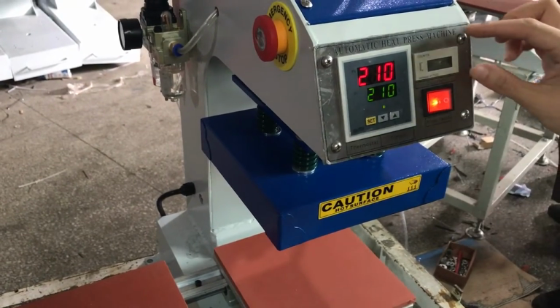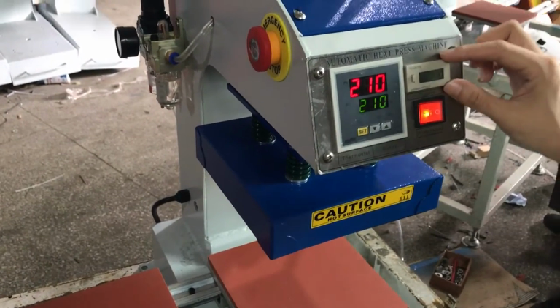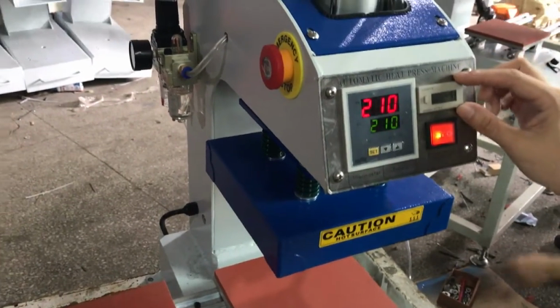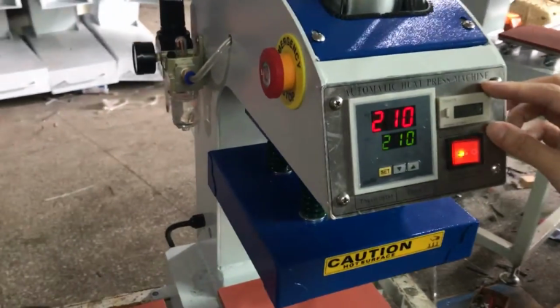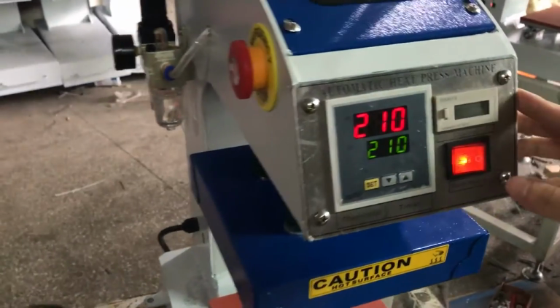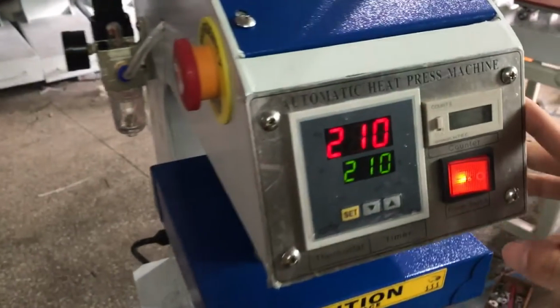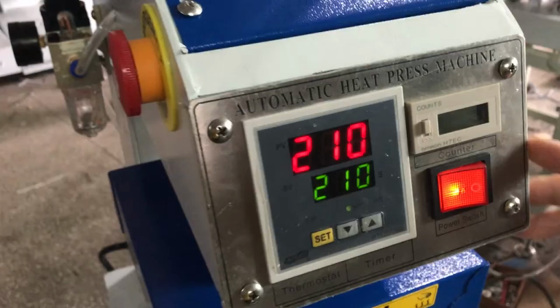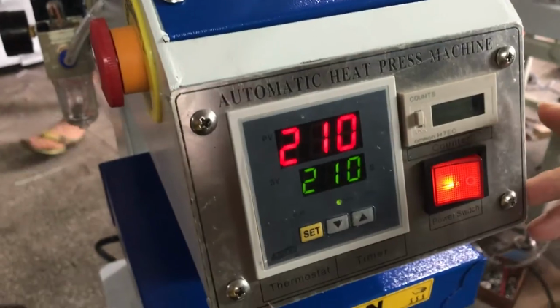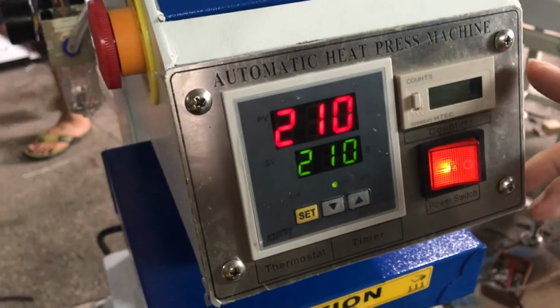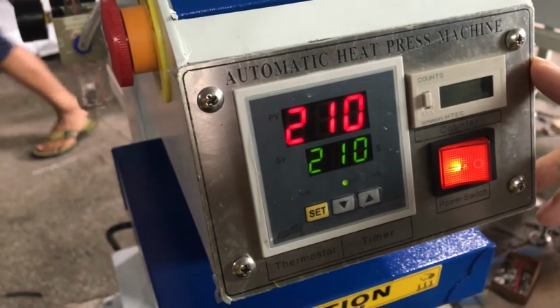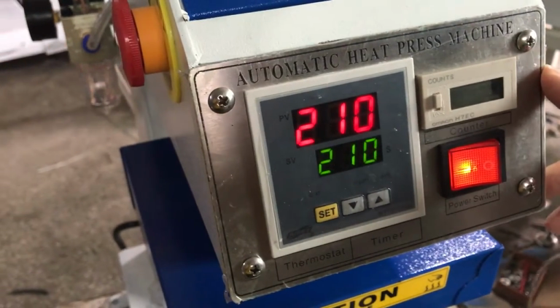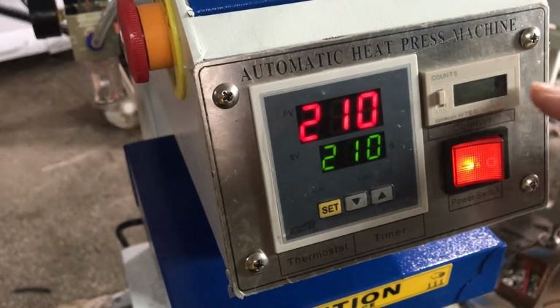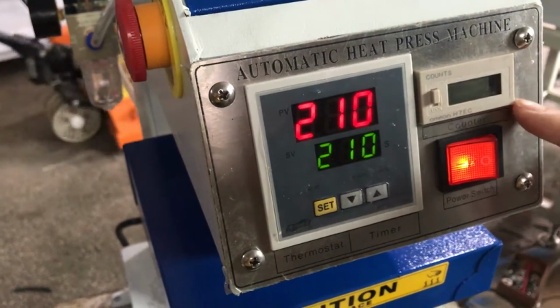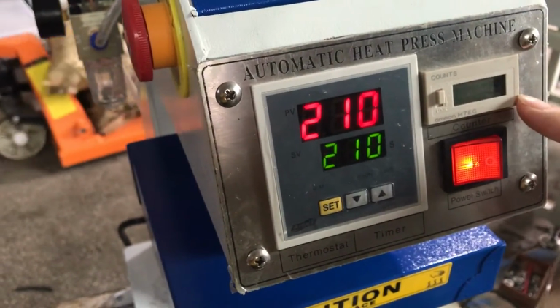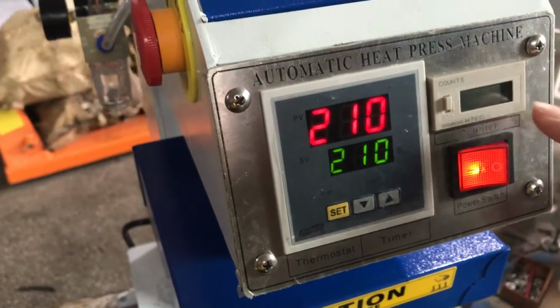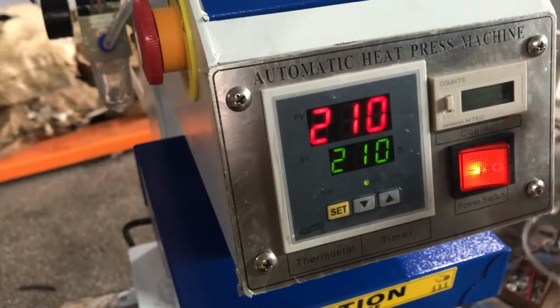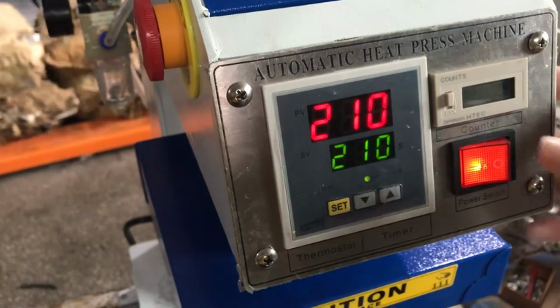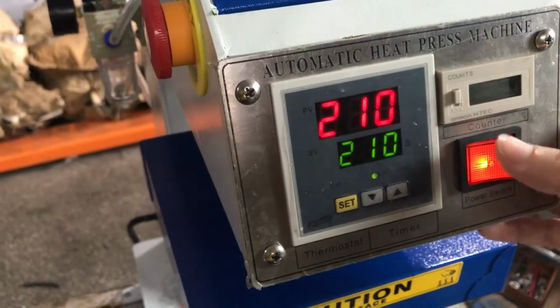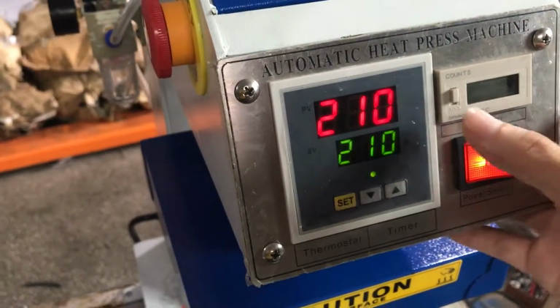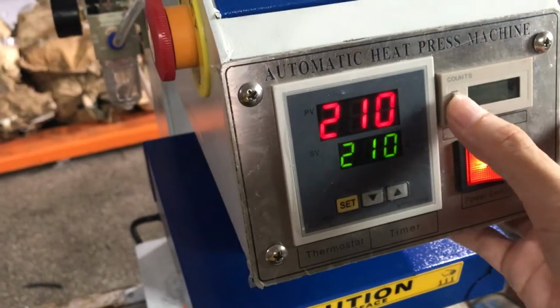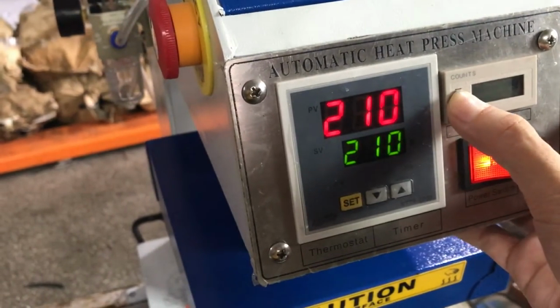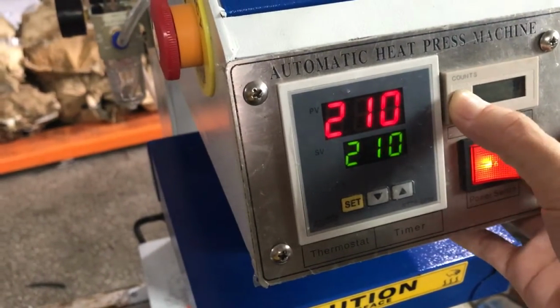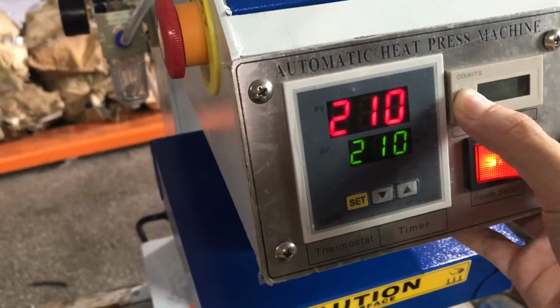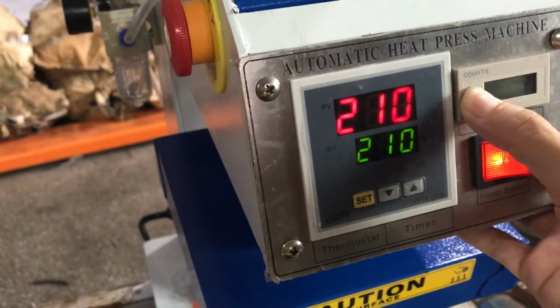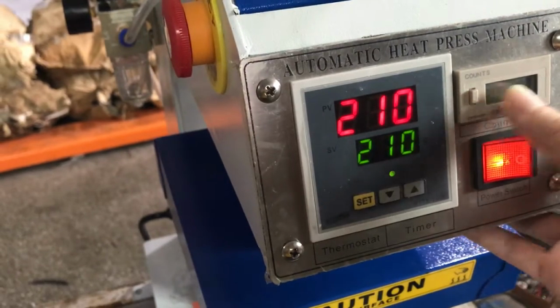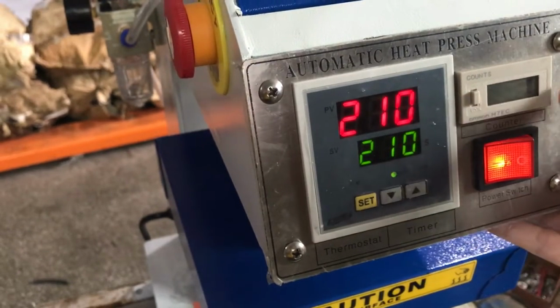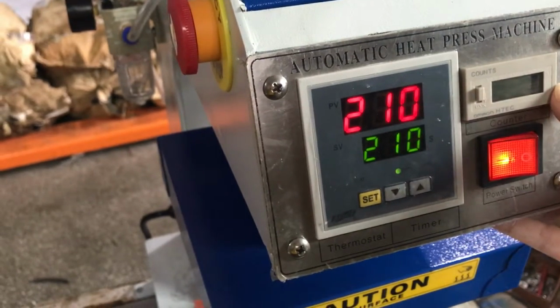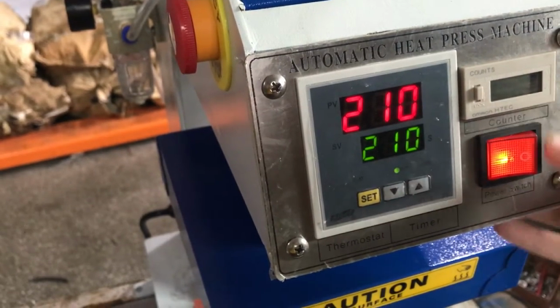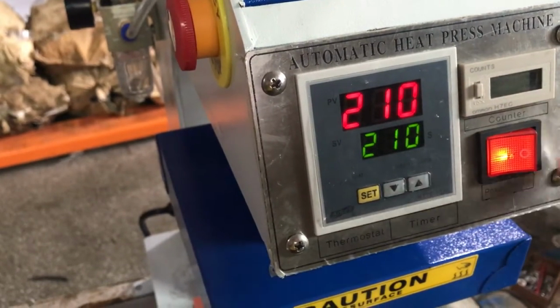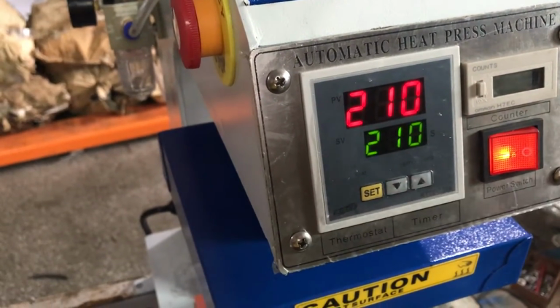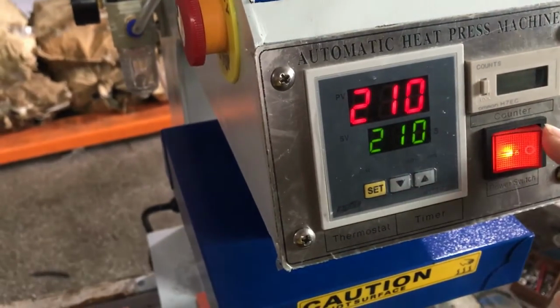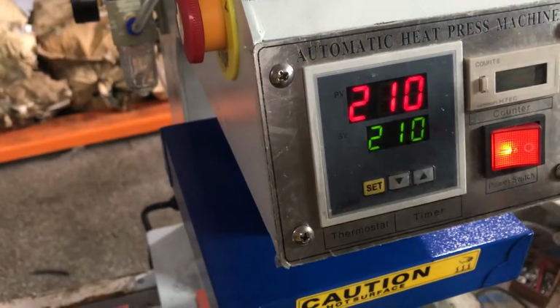This is the count counter. Once the machine presses one time, it will count one. If you want to clear it, press this button and it will count back to zero.